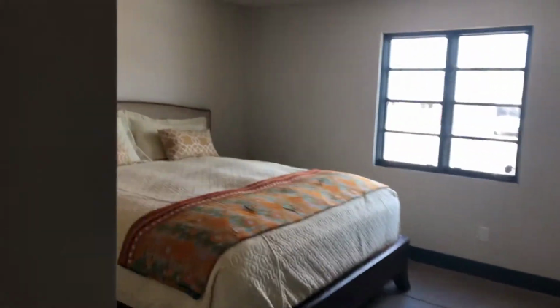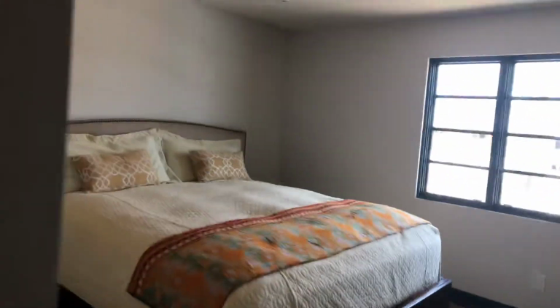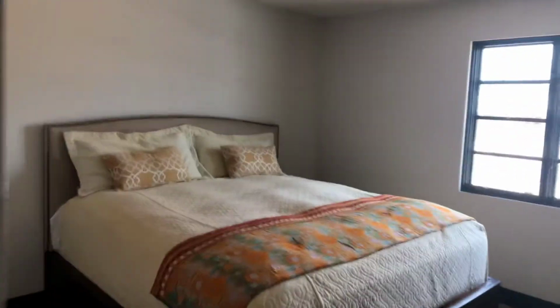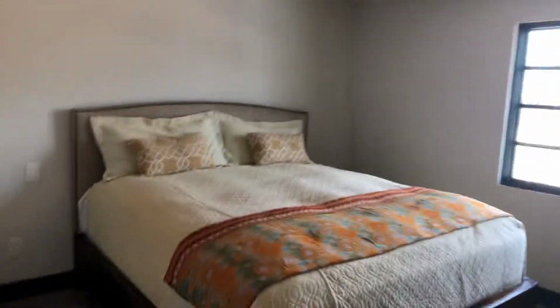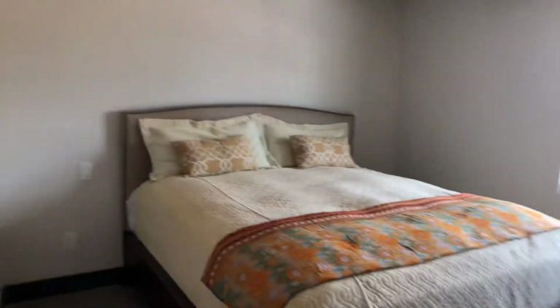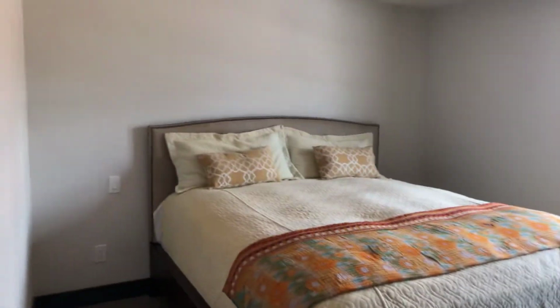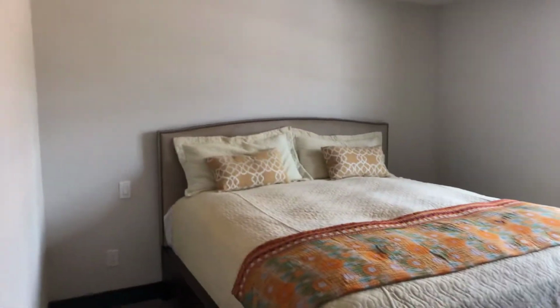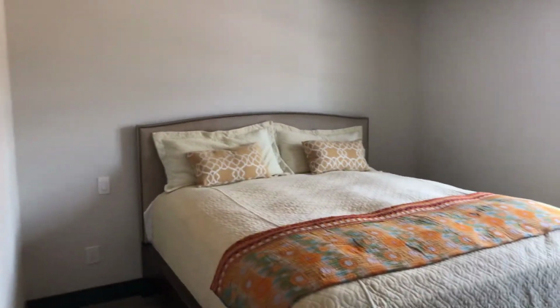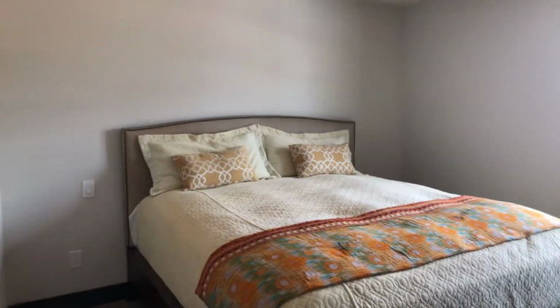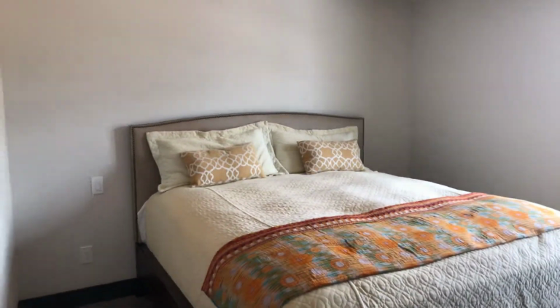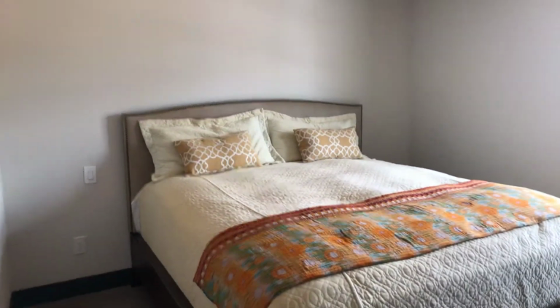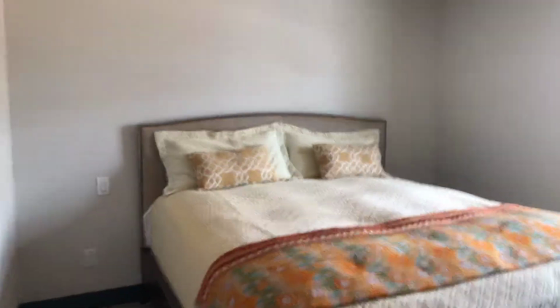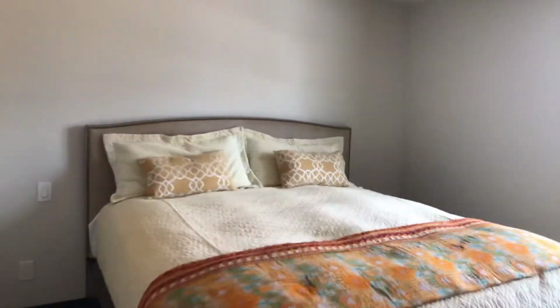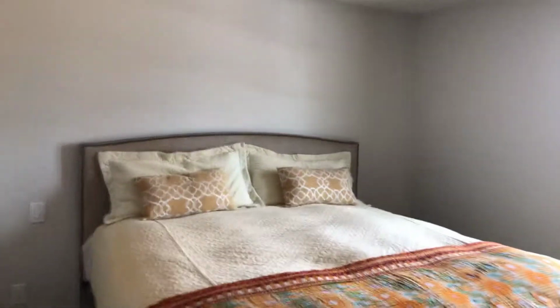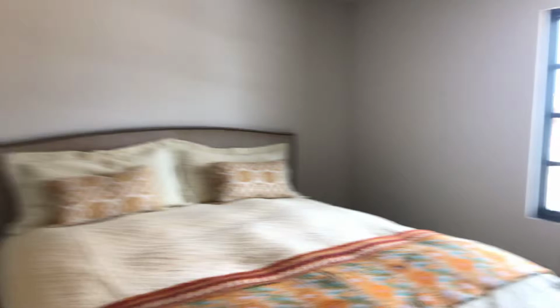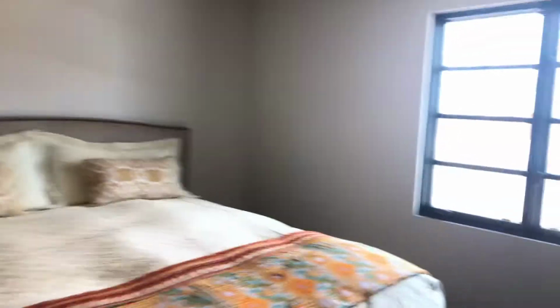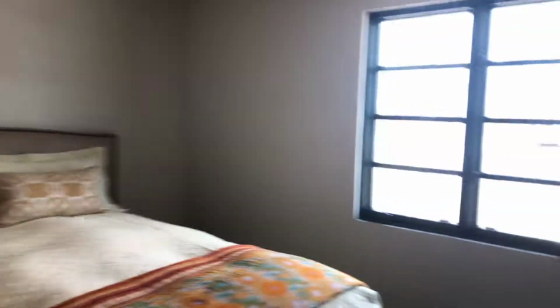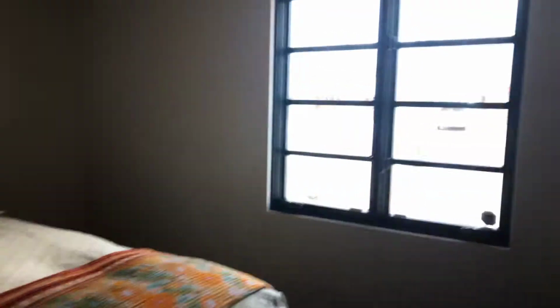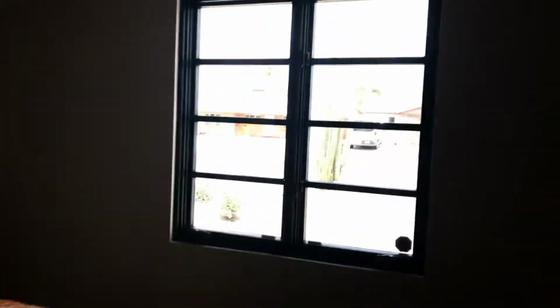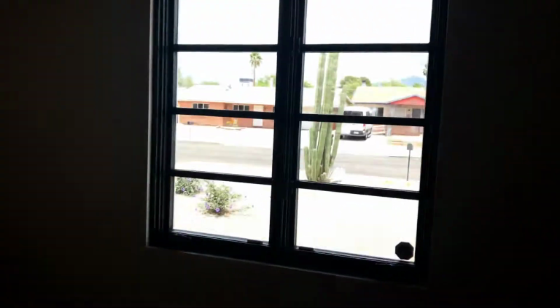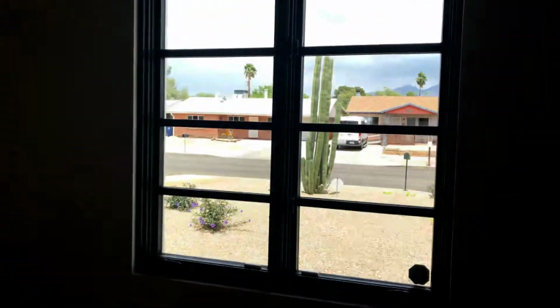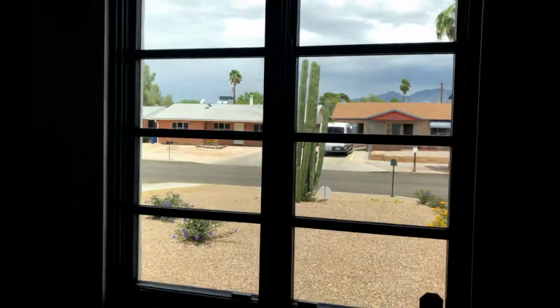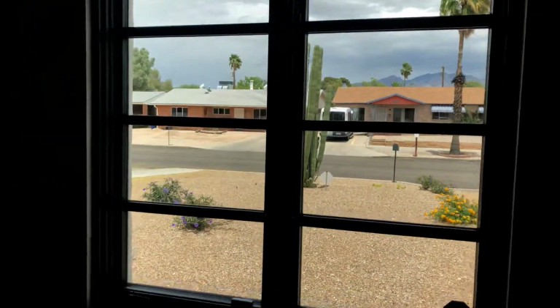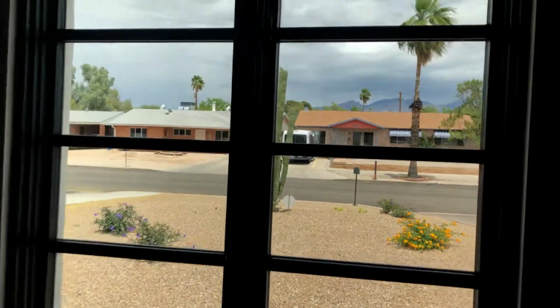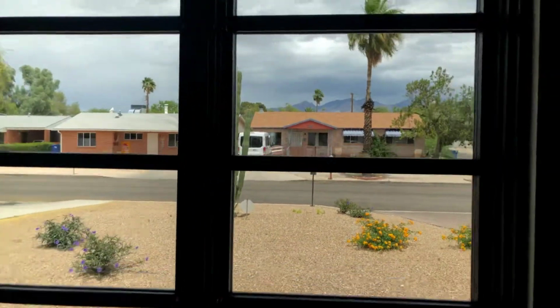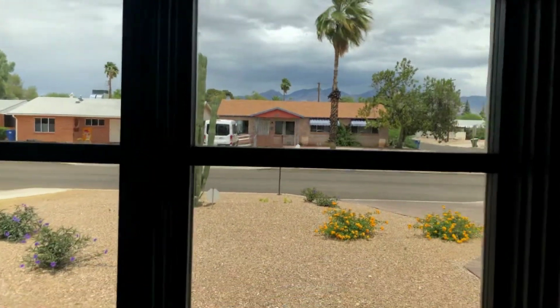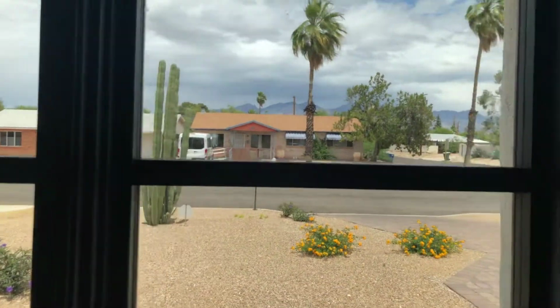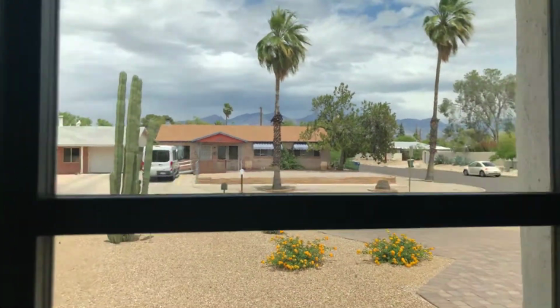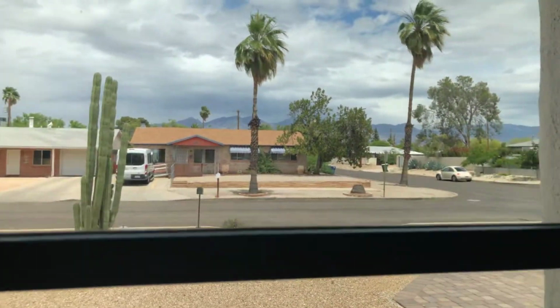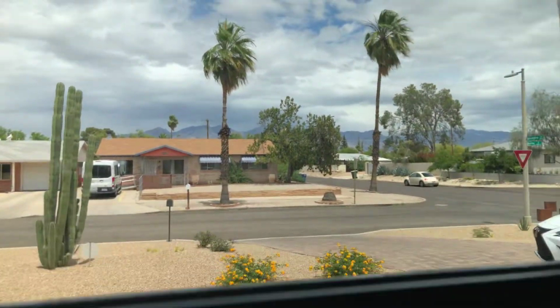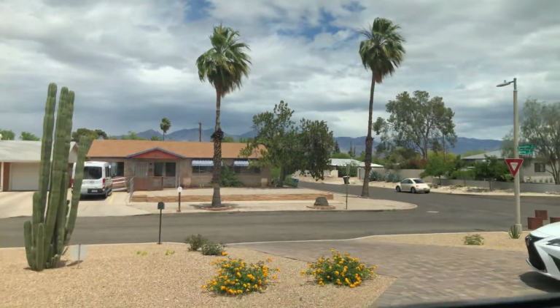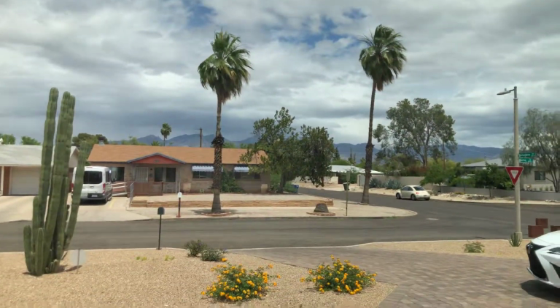It's completely quiet in here — you can't hear any noise. When you look out the window, this is what you see.